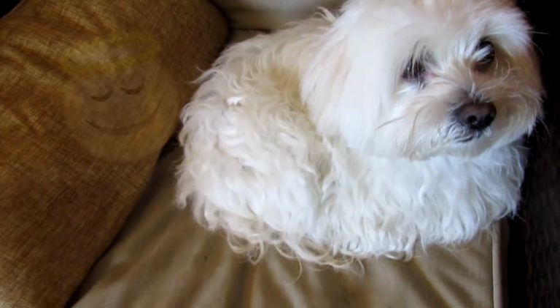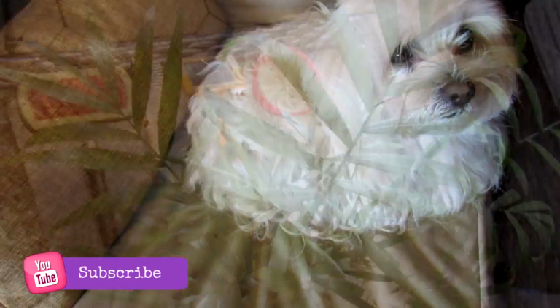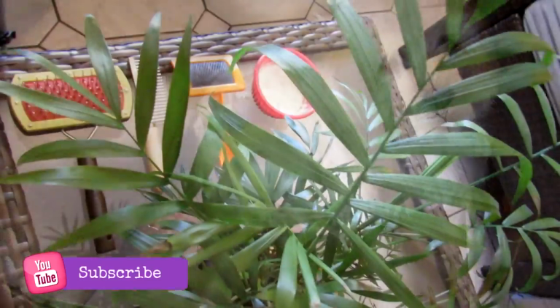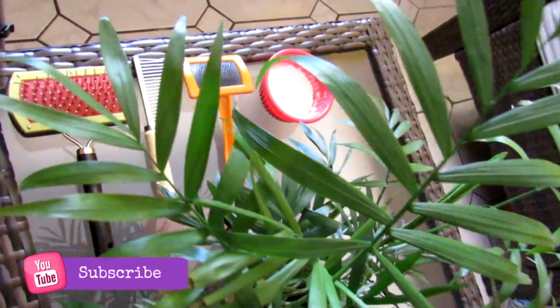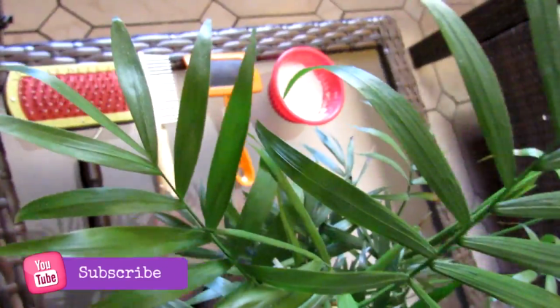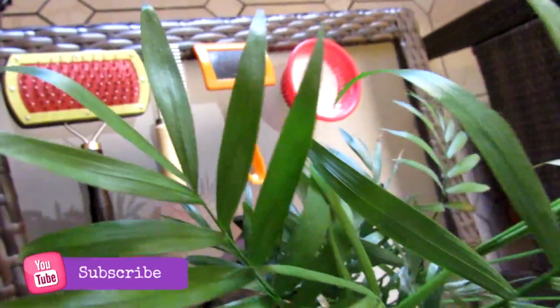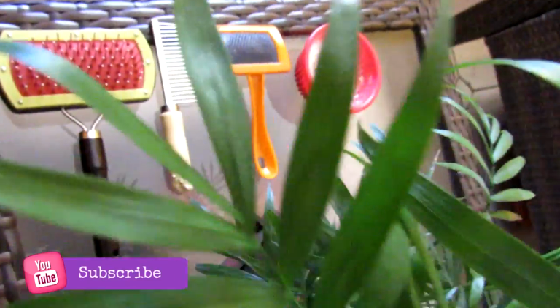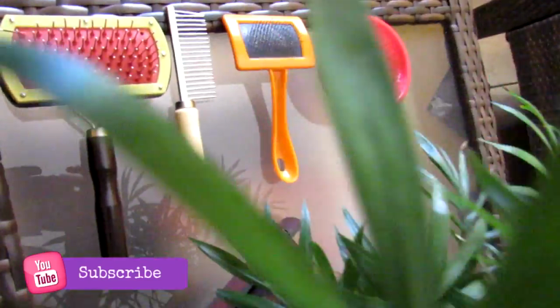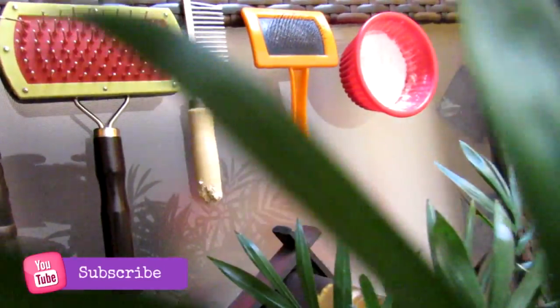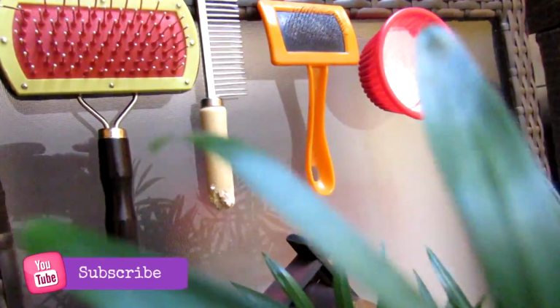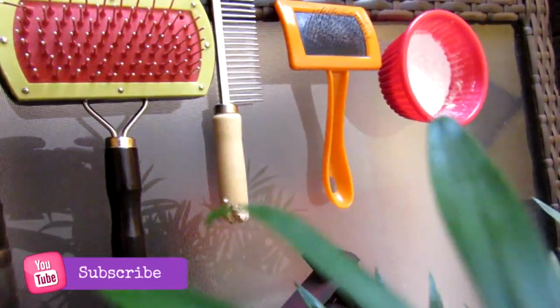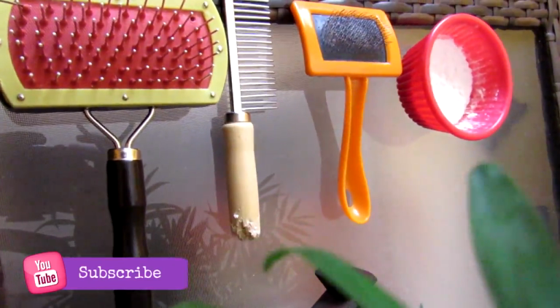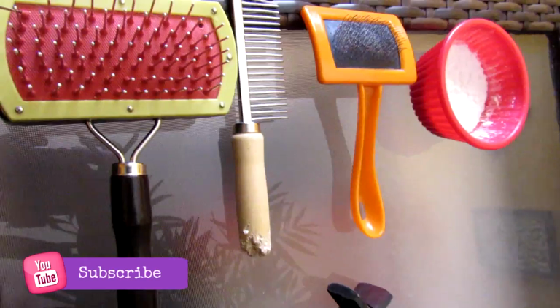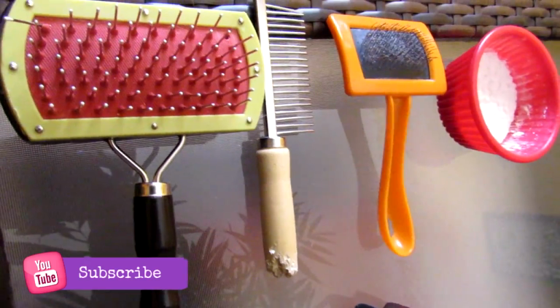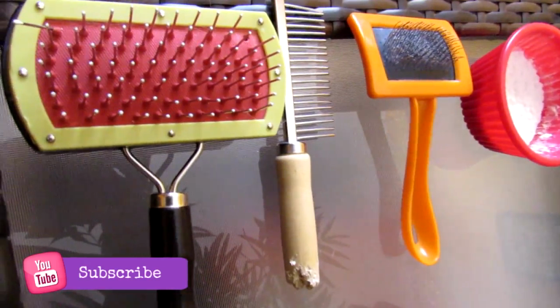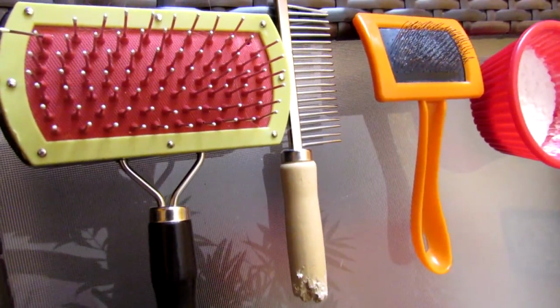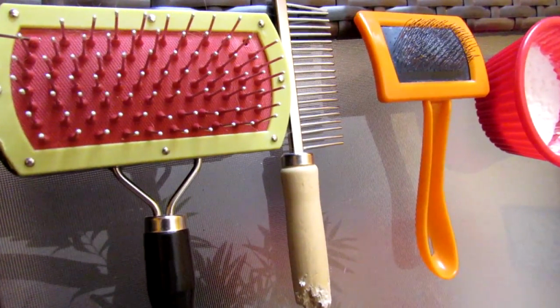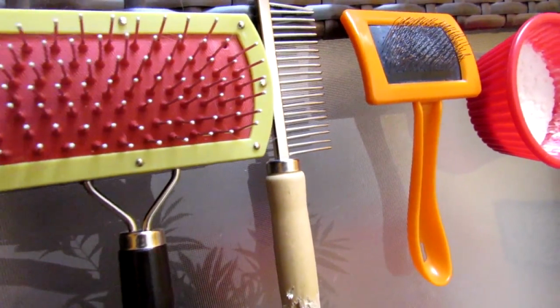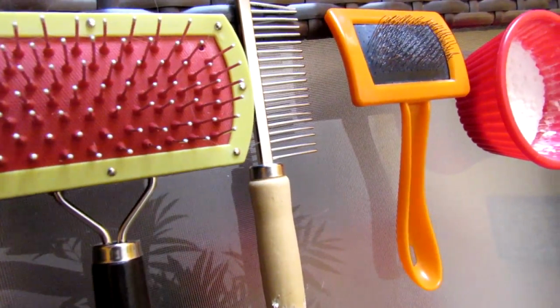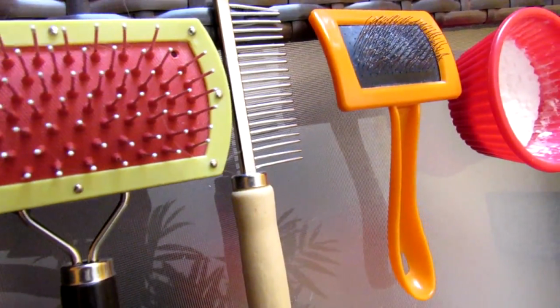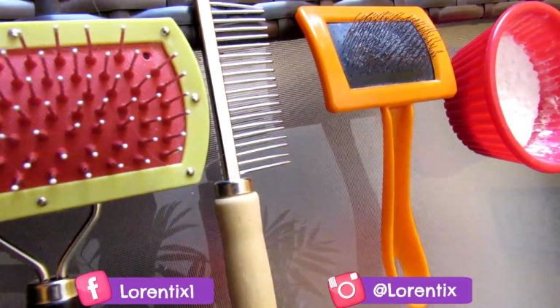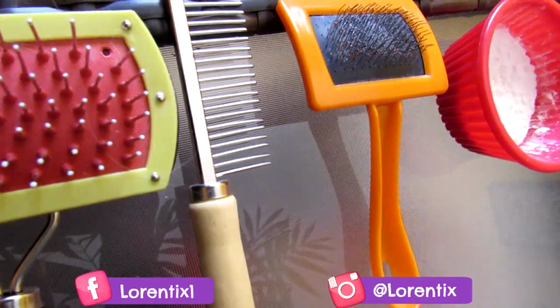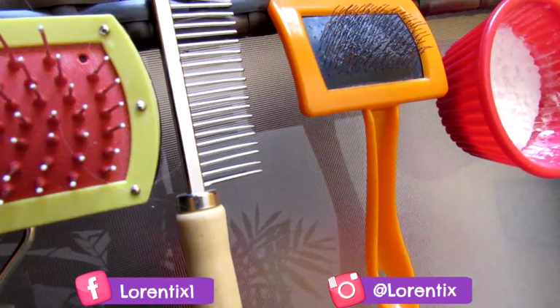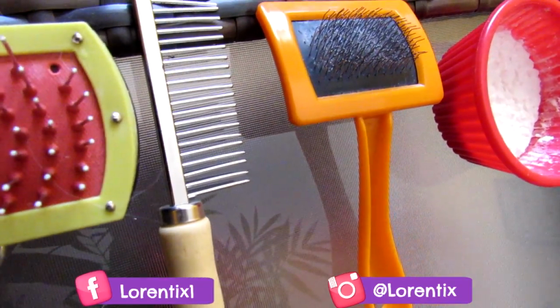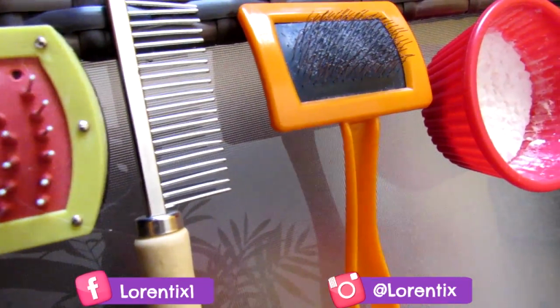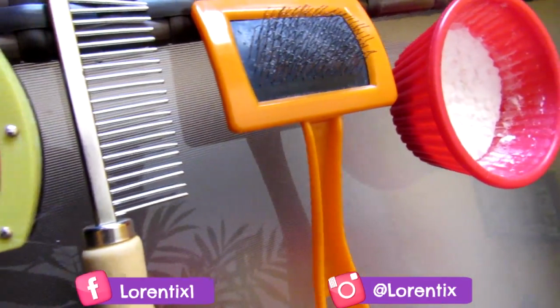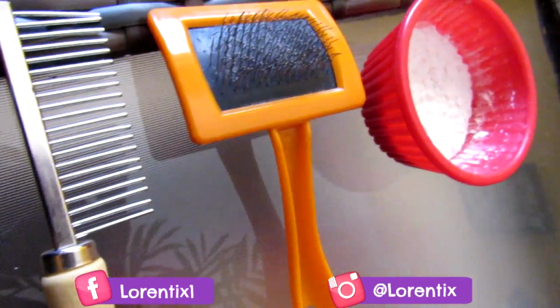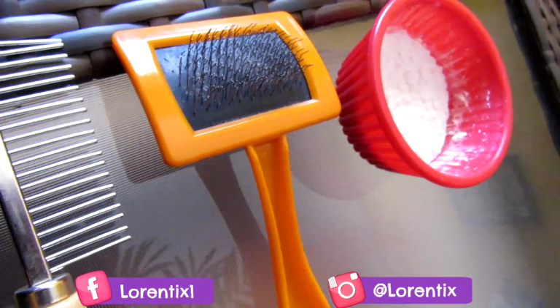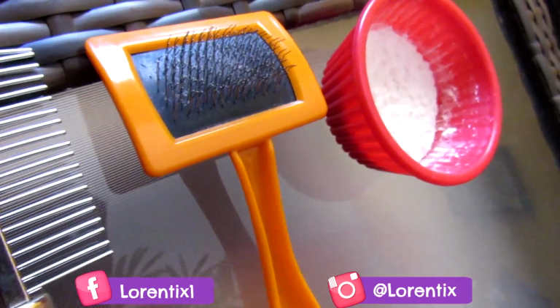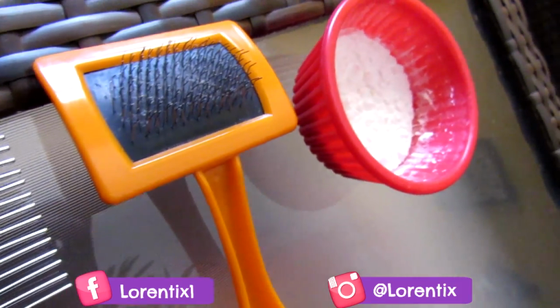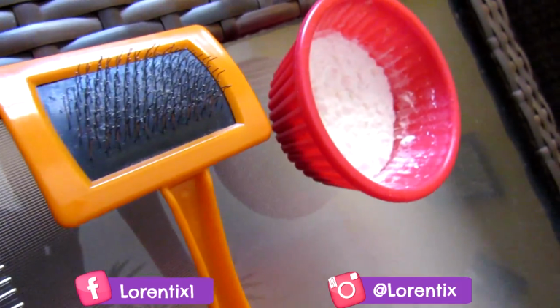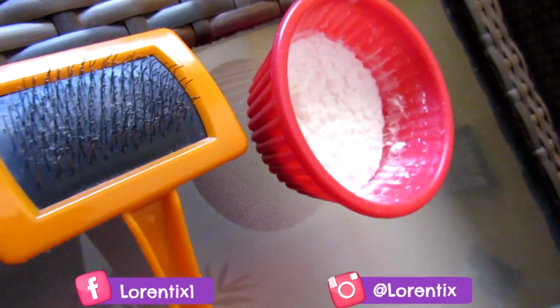Here I have my tools. The first one is a regular hair brush, the second one is a metal comb, the other one is a slicker brush, and some corn starch.